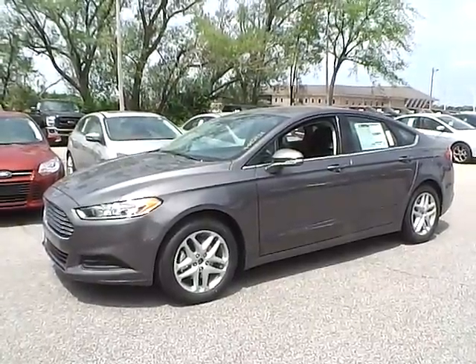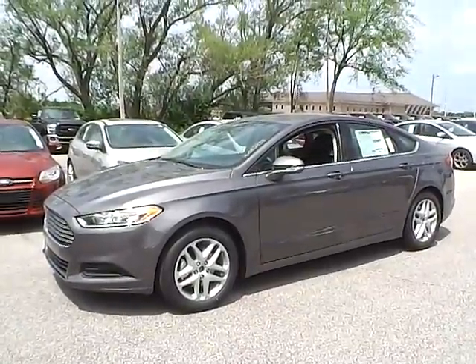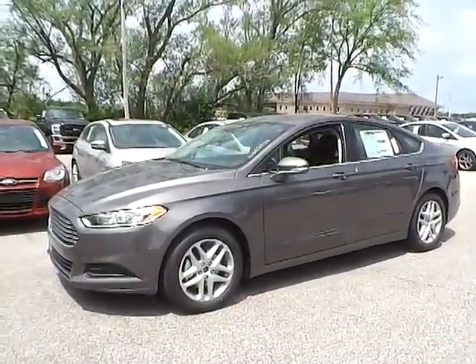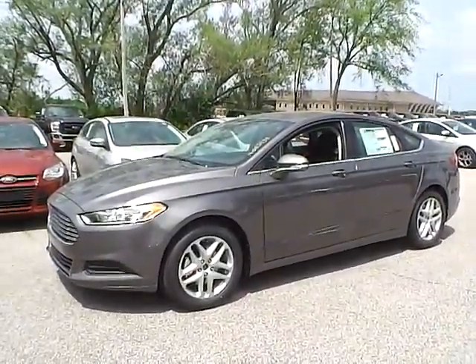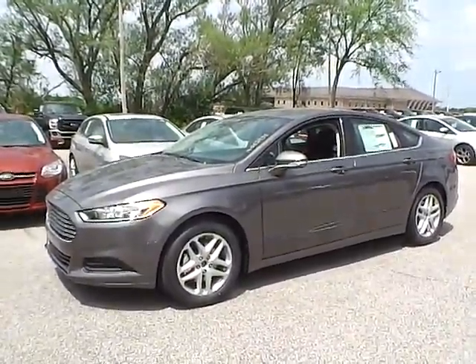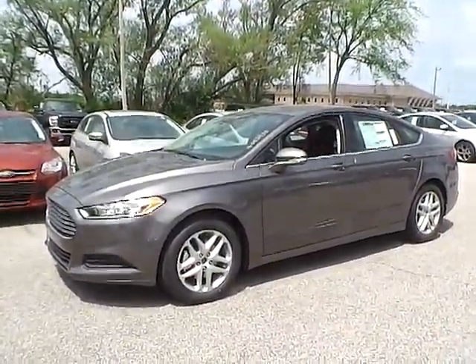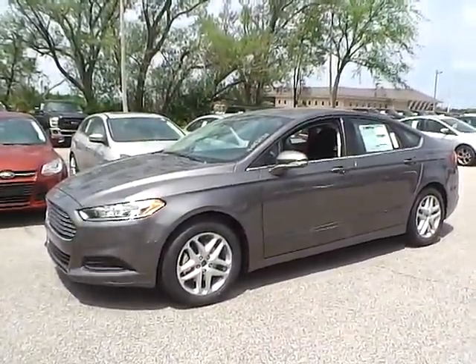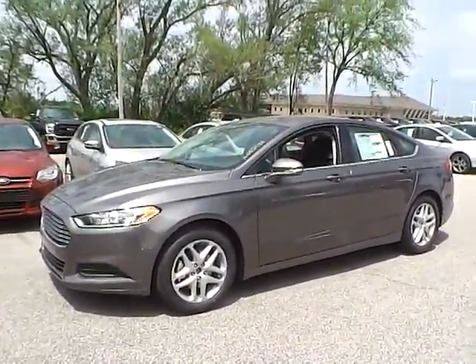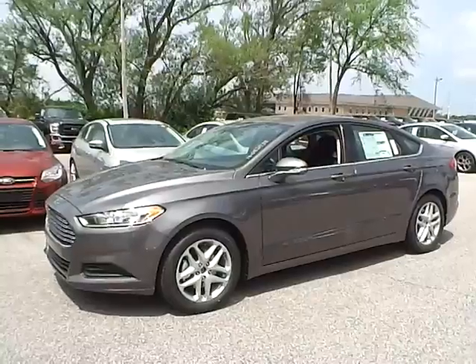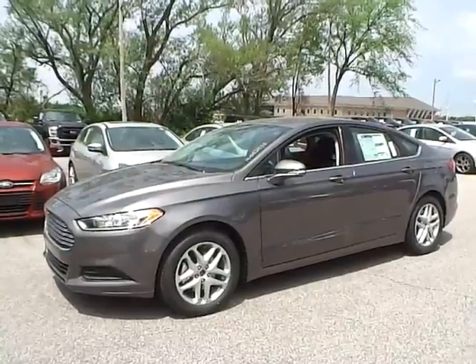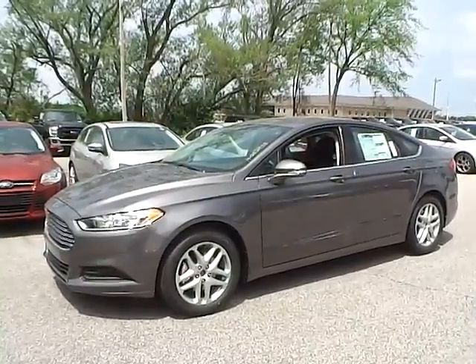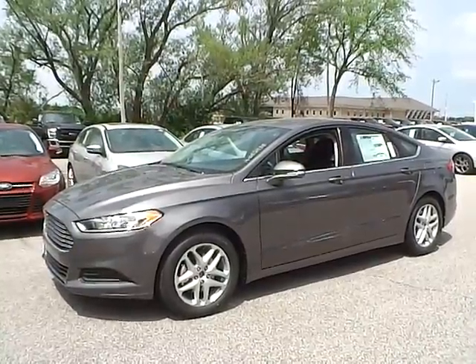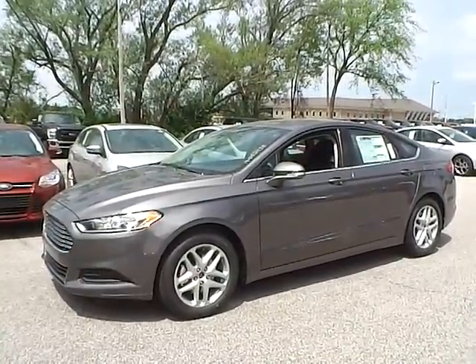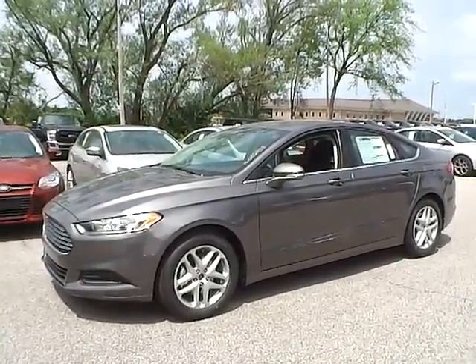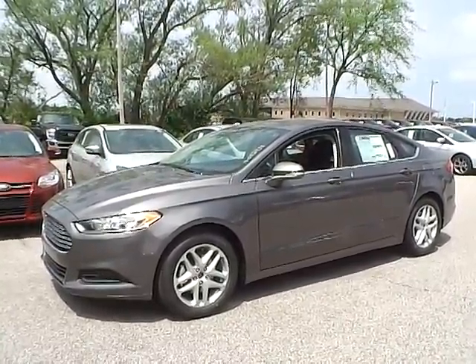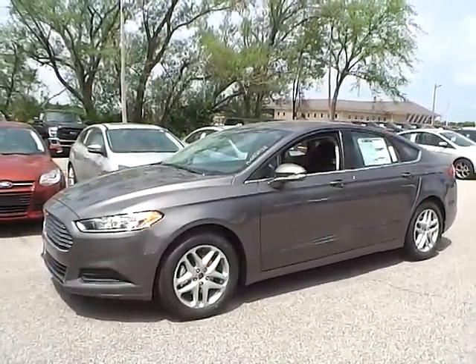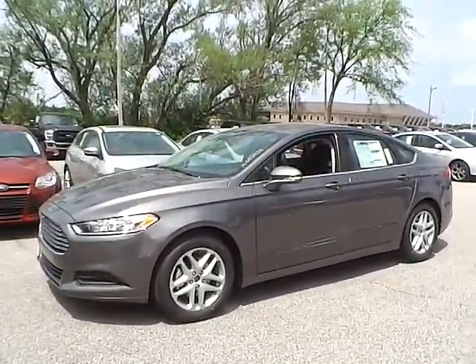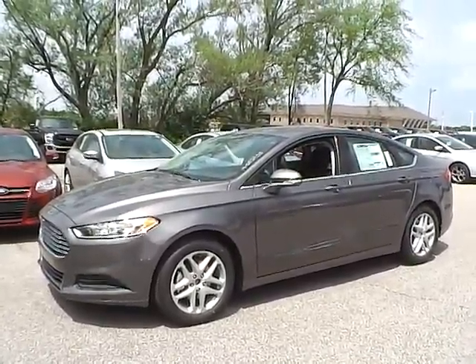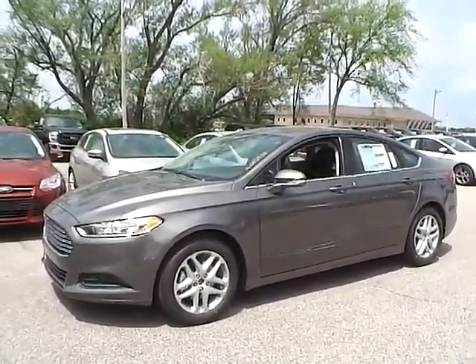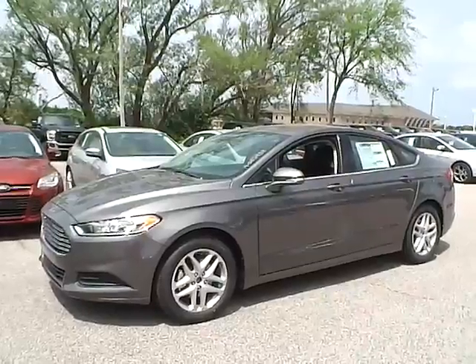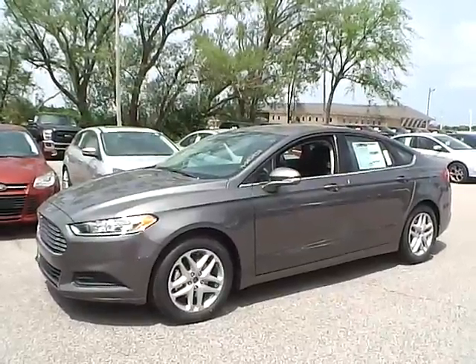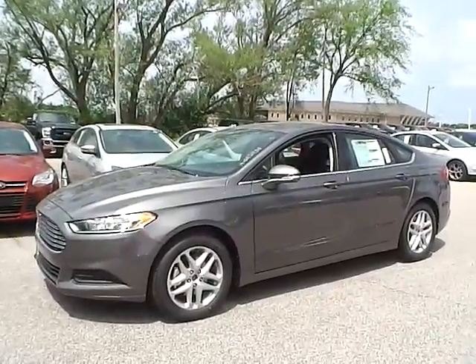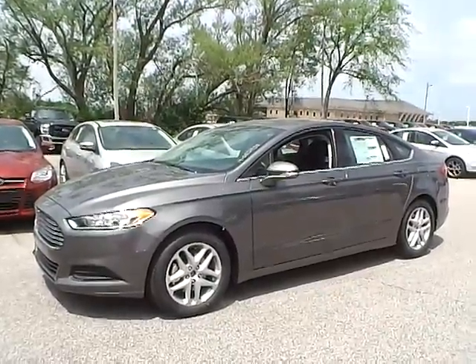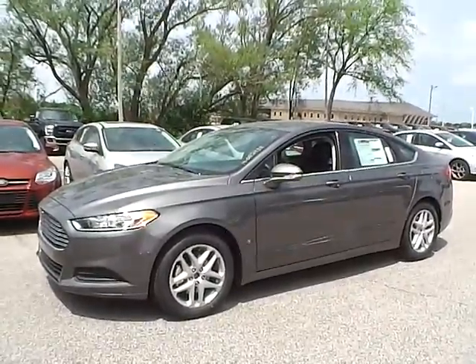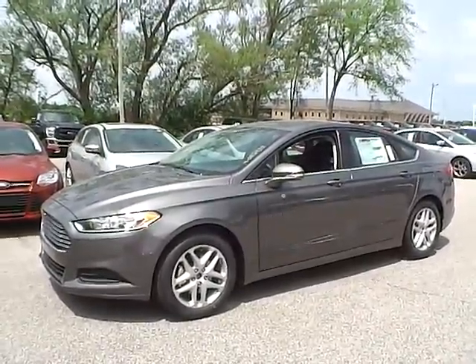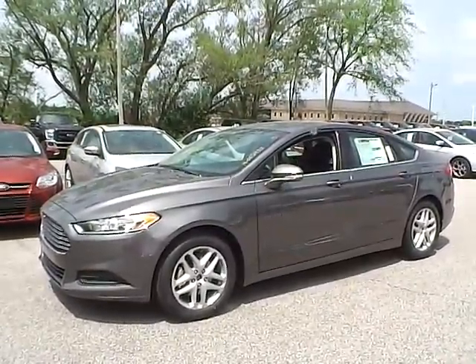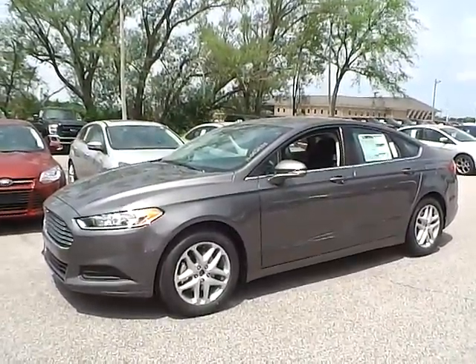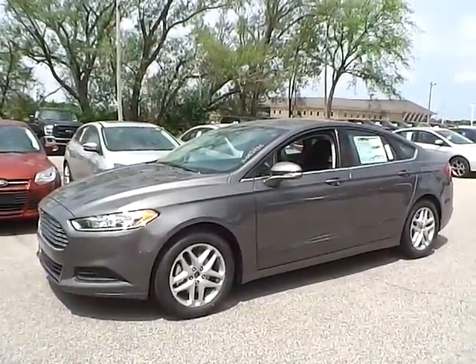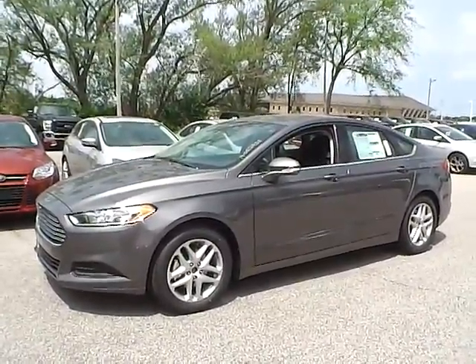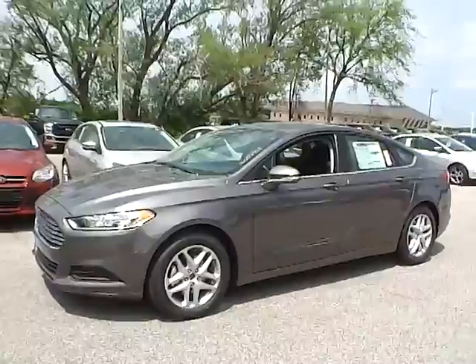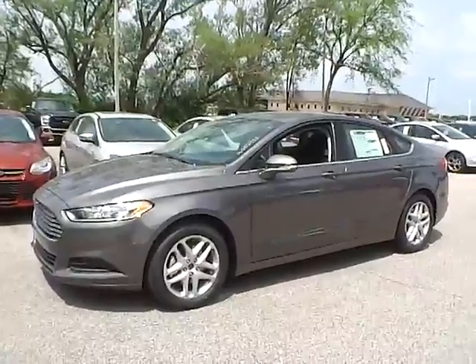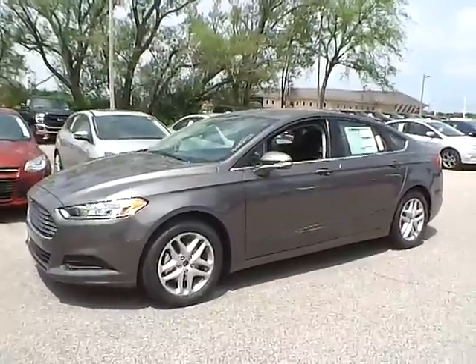Today we have a 2014 Ford Fusion SE. It has a 2.5 liter I4 IVCT engine. It is sterling gray in color with charcoal black cloth interior. It currently has 7 miles and is covered under the manufacturer's warranty.